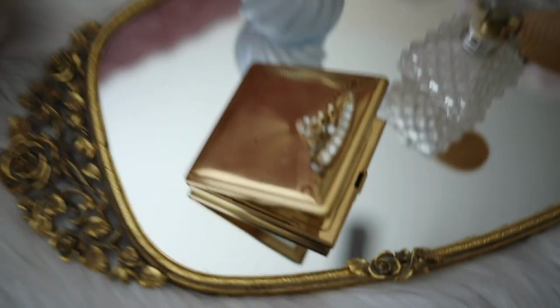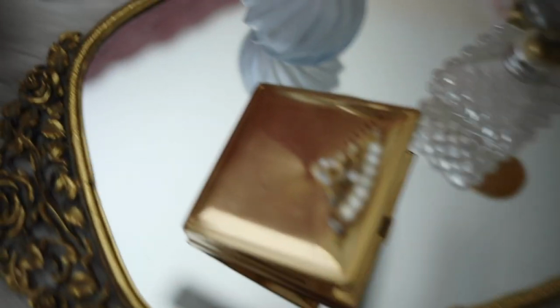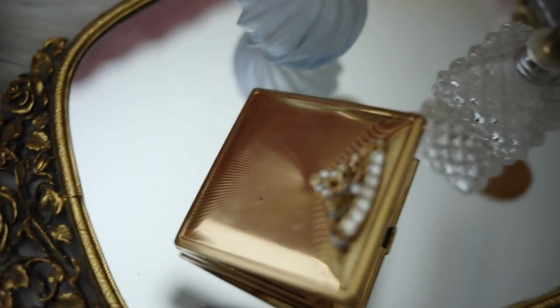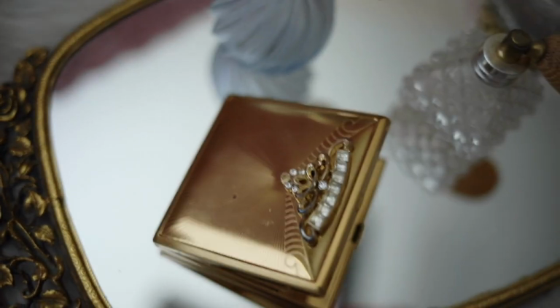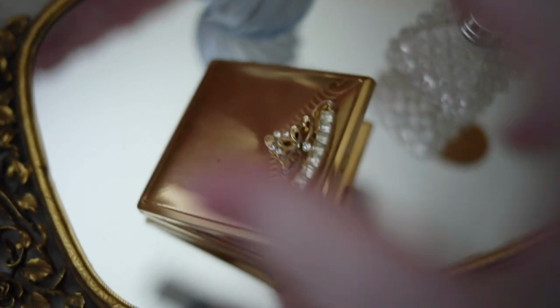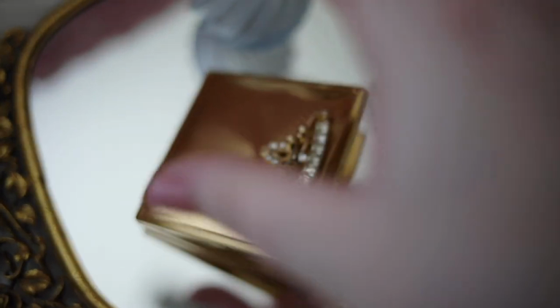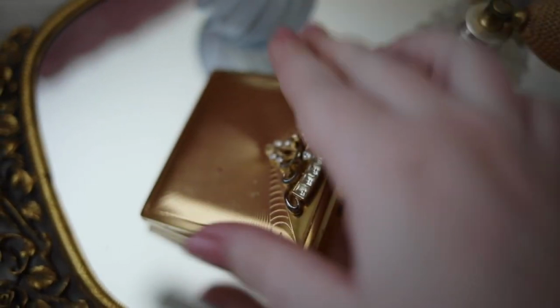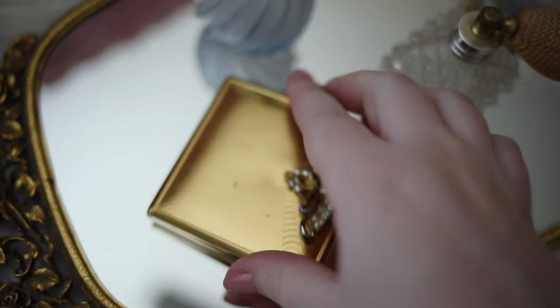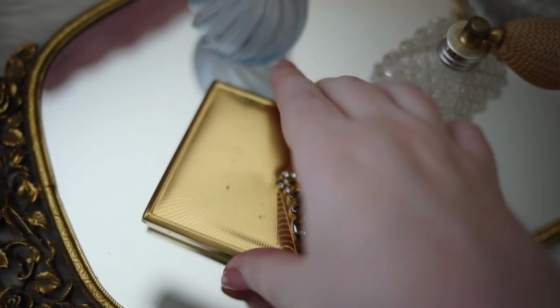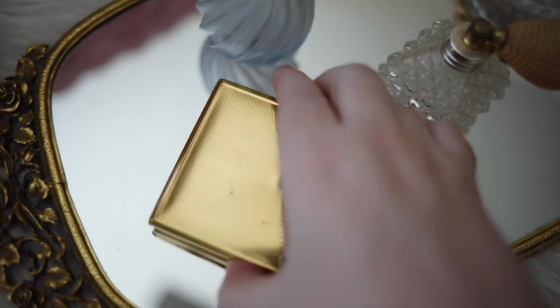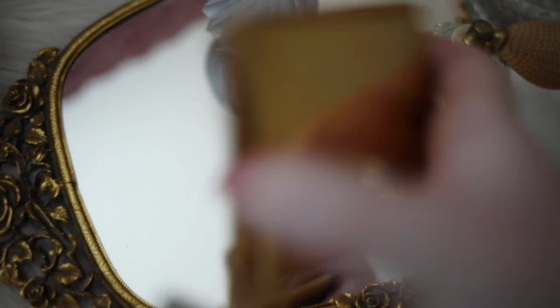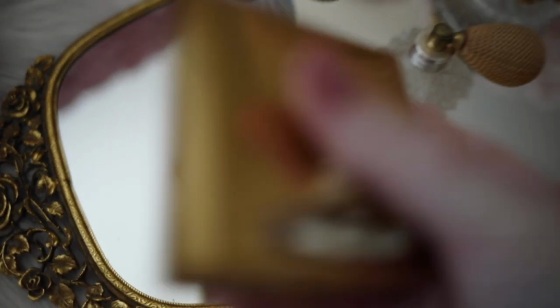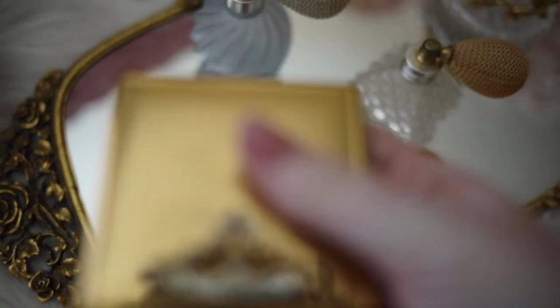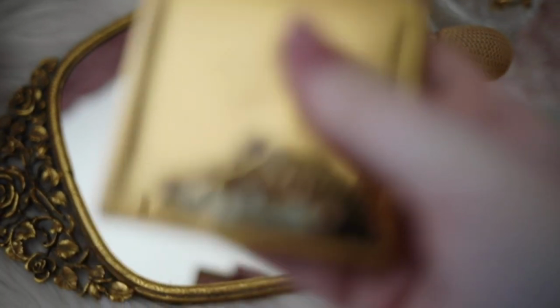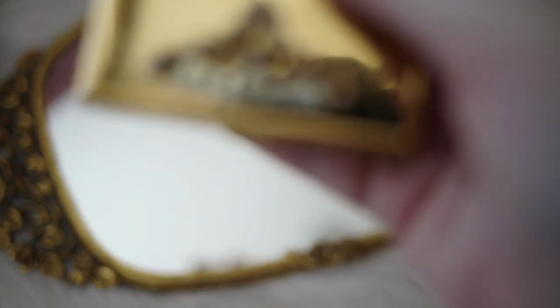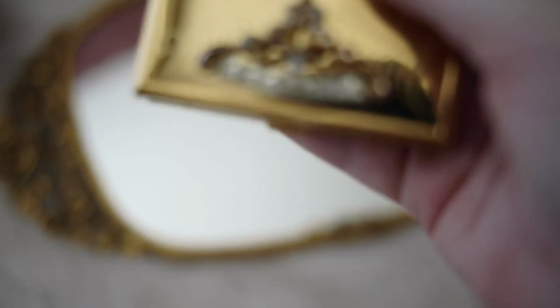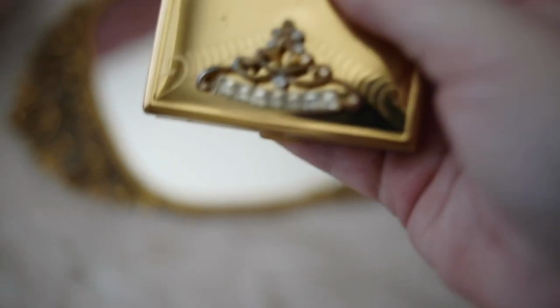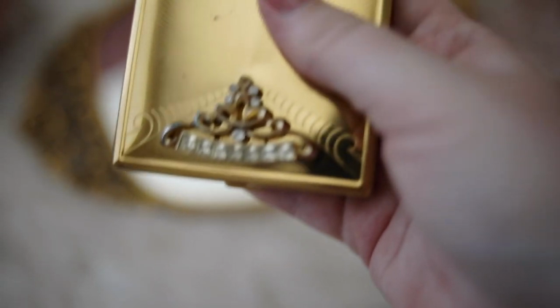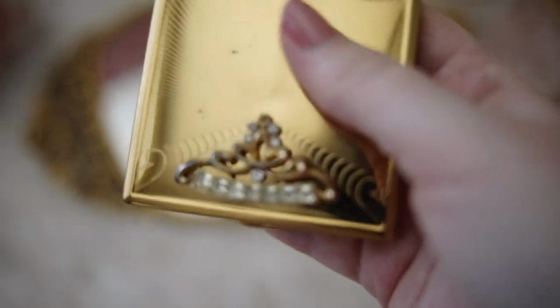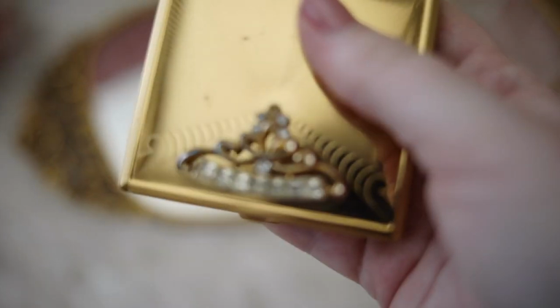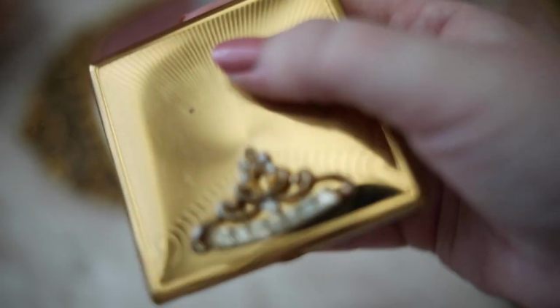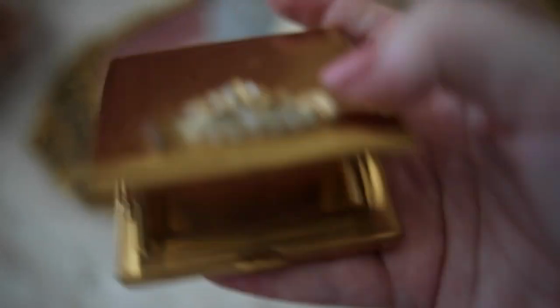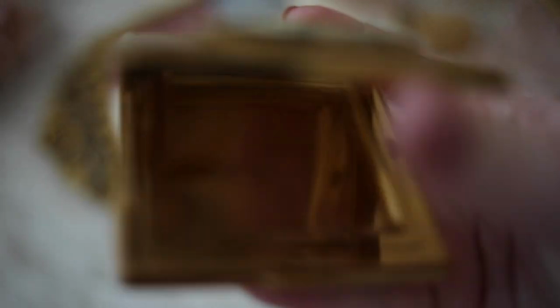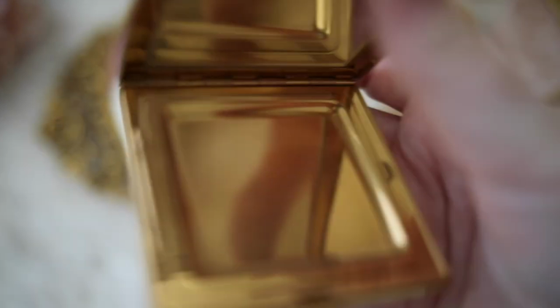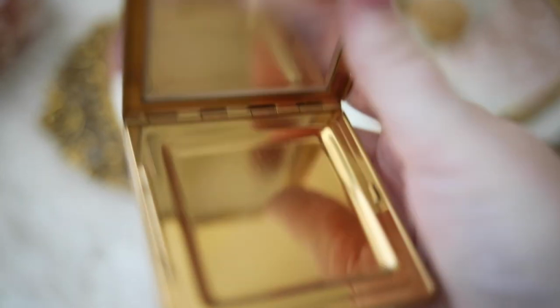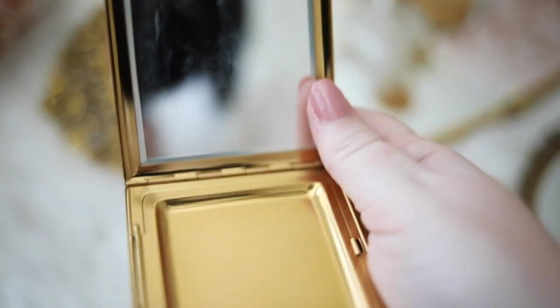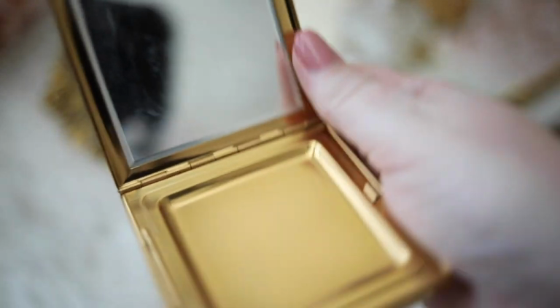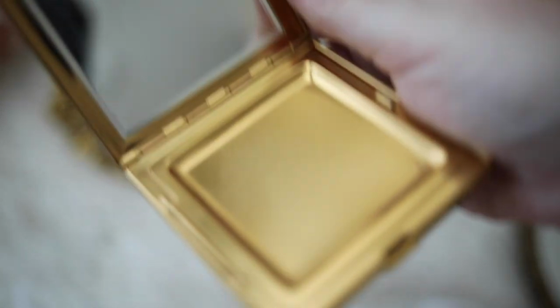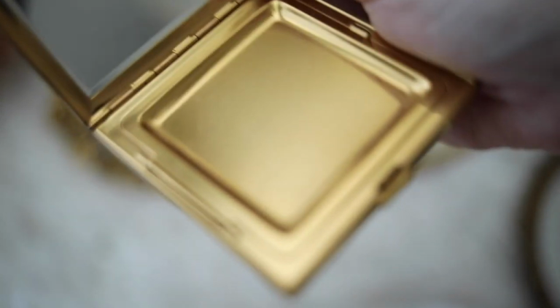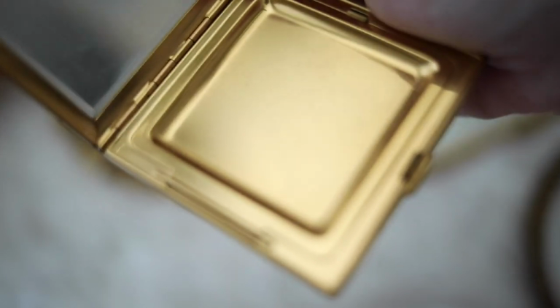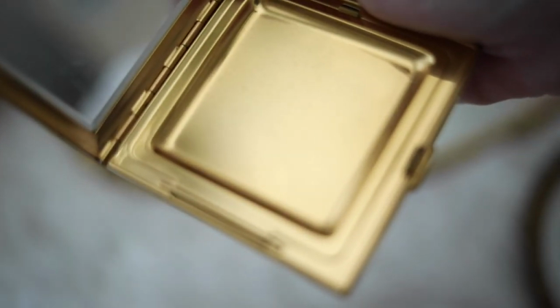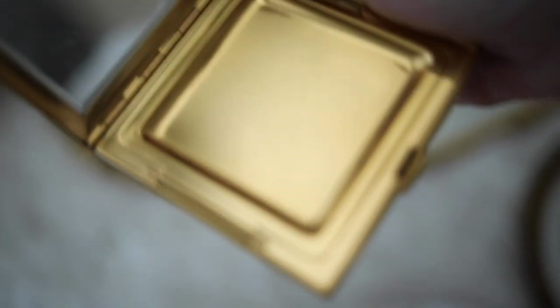And this is a gorgeous gold compact also from my mom in the art deco style, and it showcases gorgeous rhinestone detailing, and I believe it's from the 1950s.